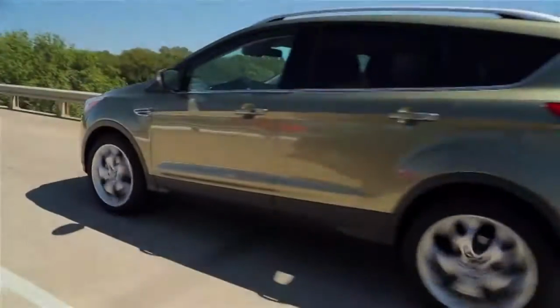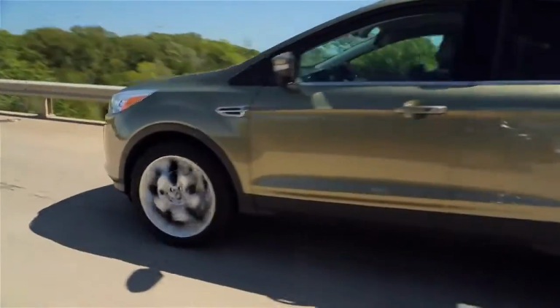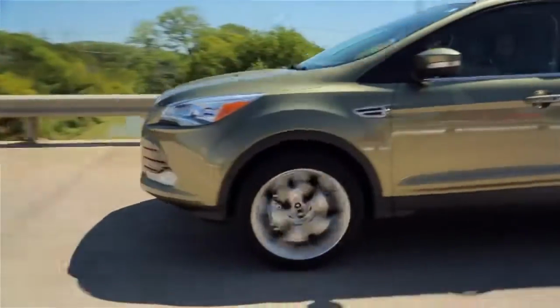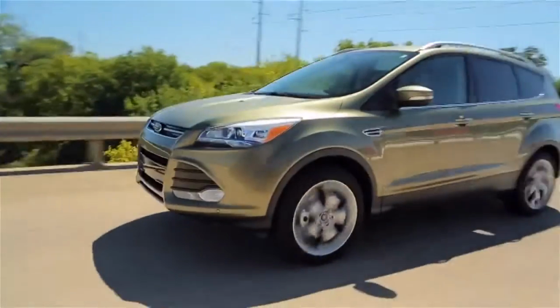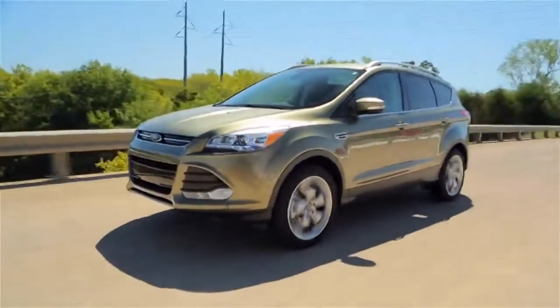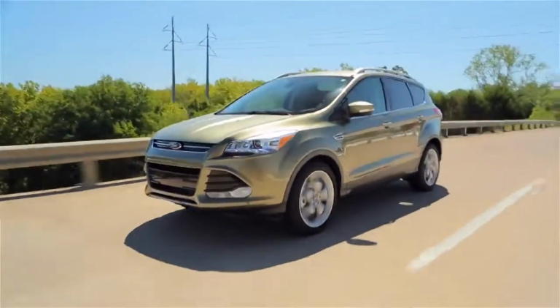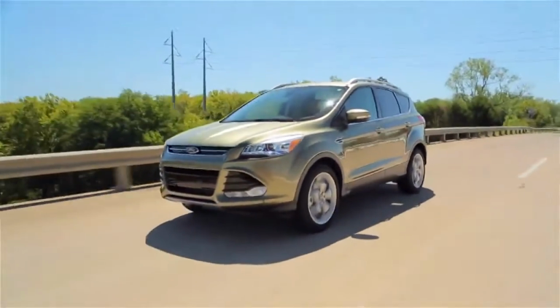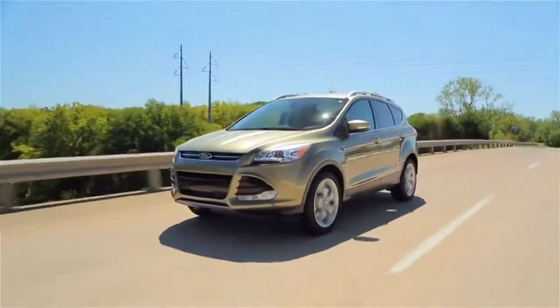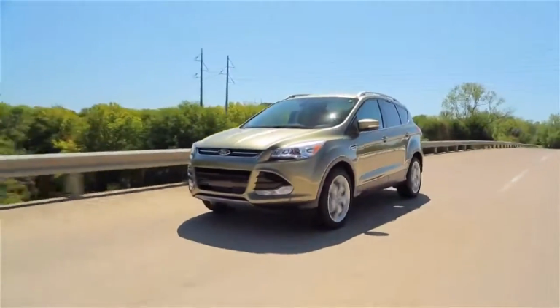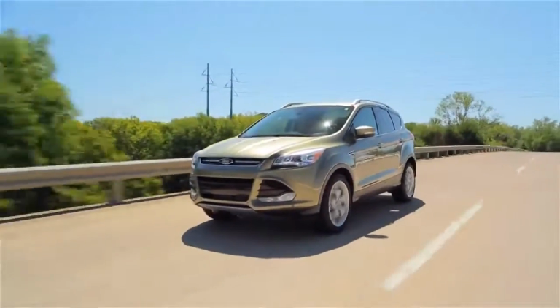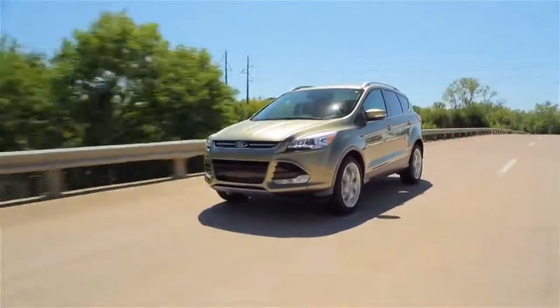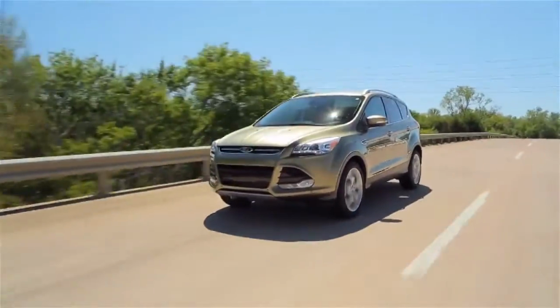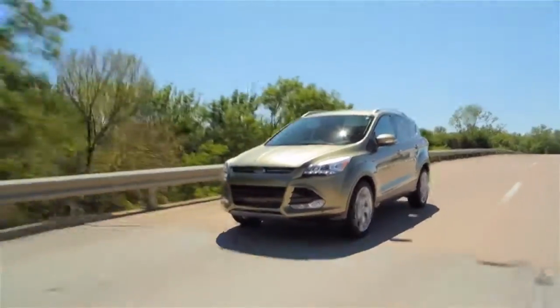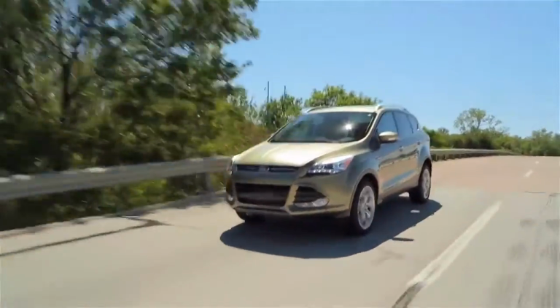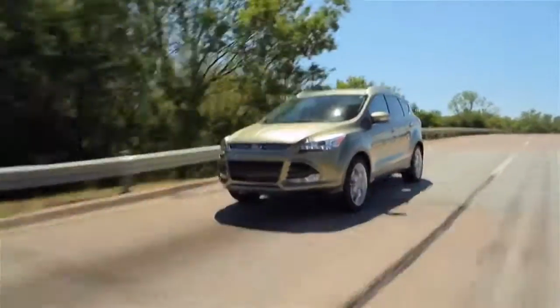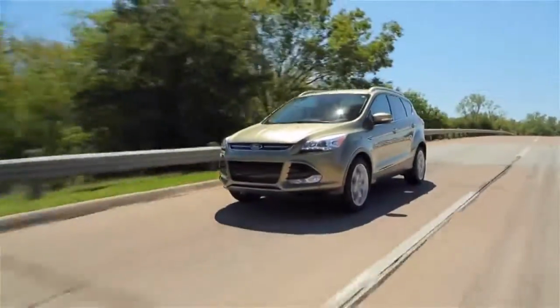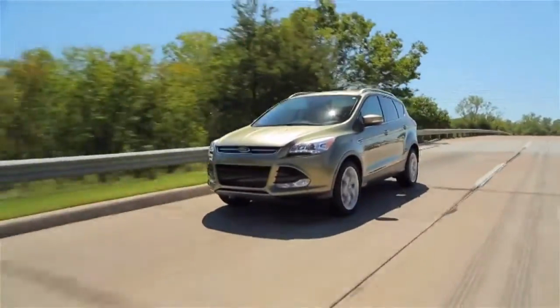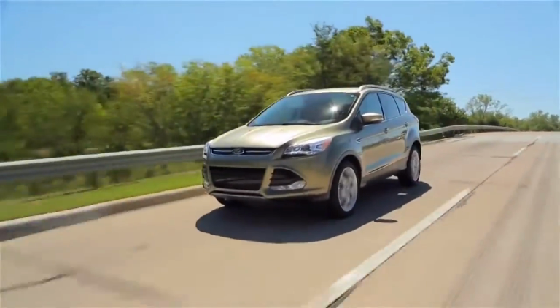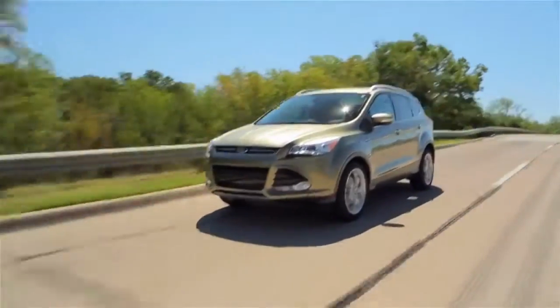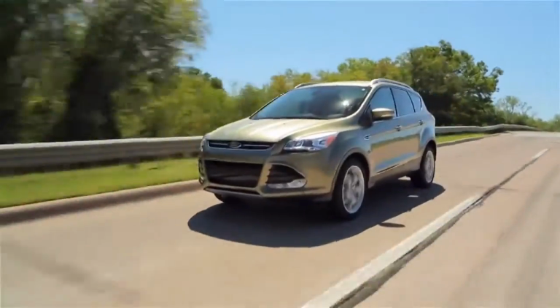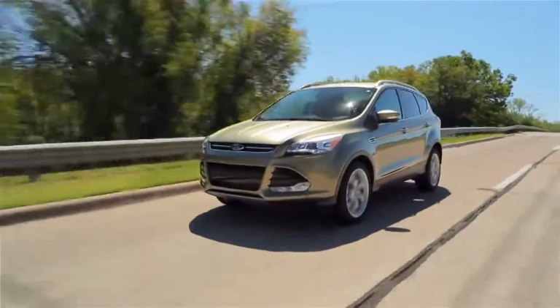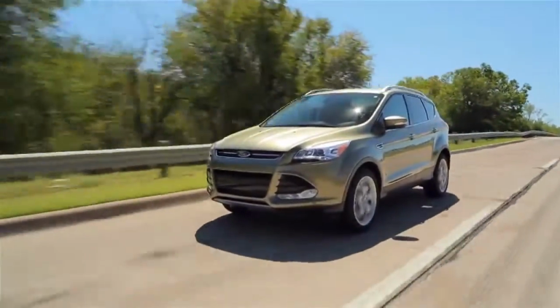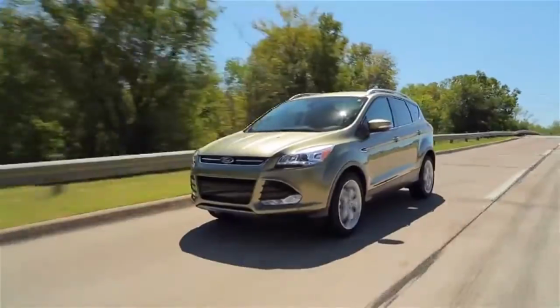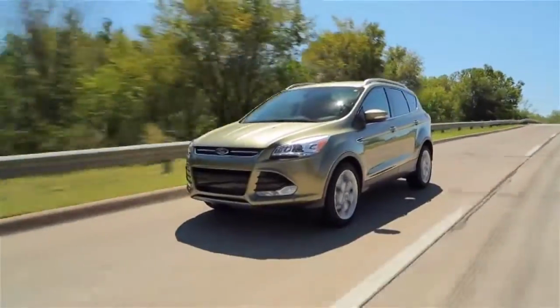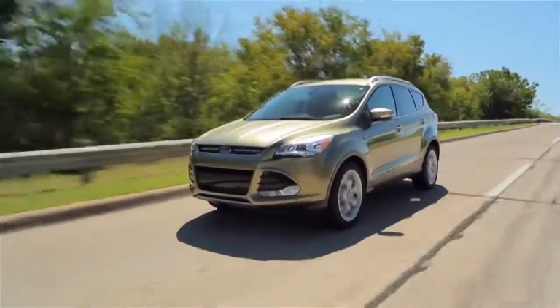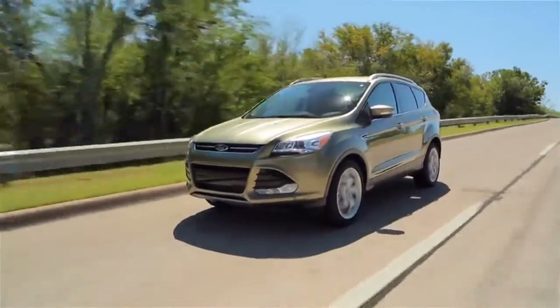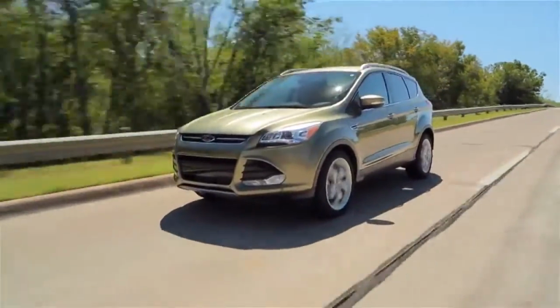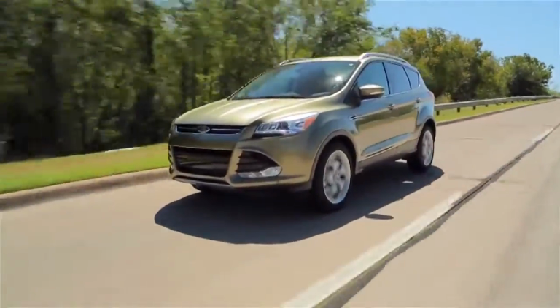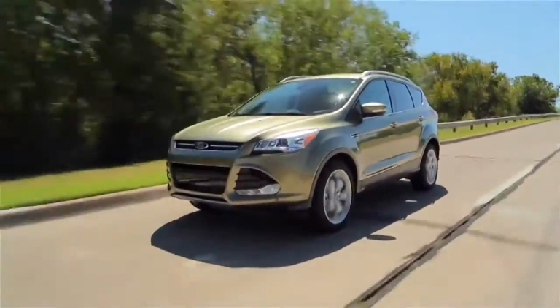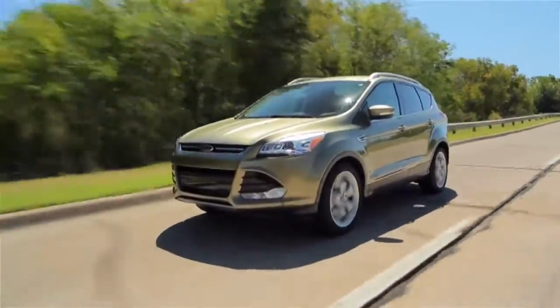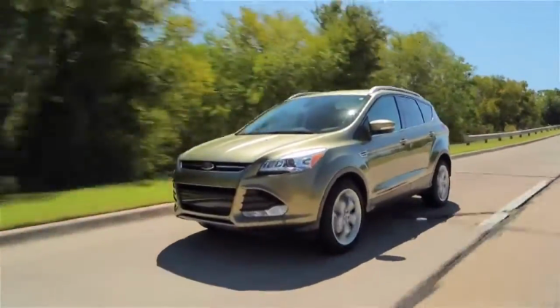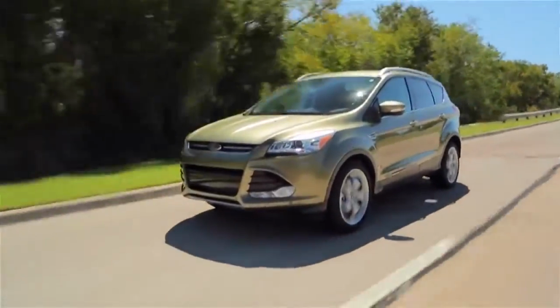The first Ford Escape came out in 2001, and until this new model came out there really wasn't a lot of change. But this new 2013 is a radical departure for Escape. Everything about it is new, including two new EcoBoost engine choices.